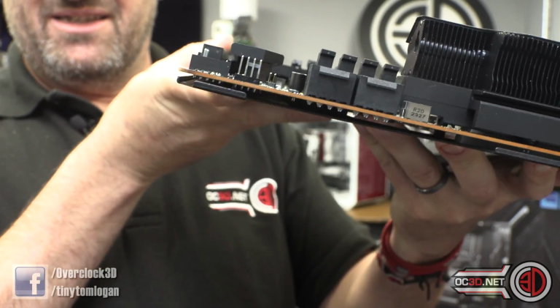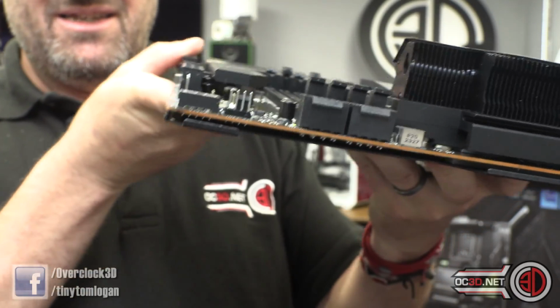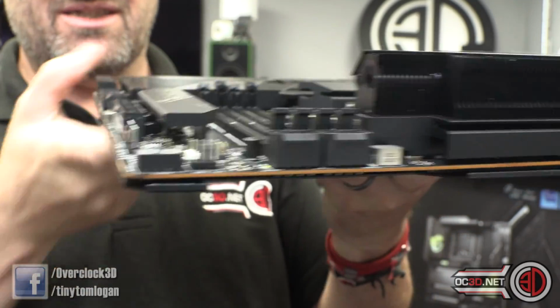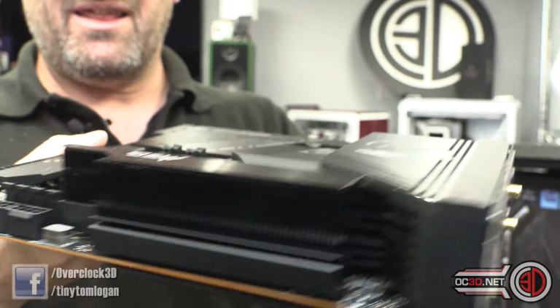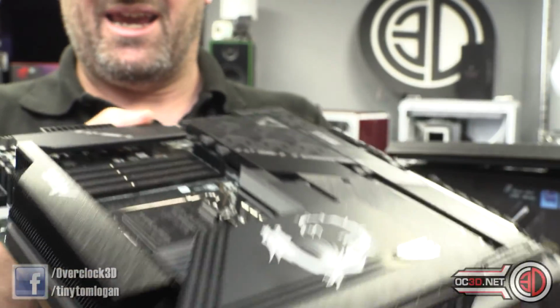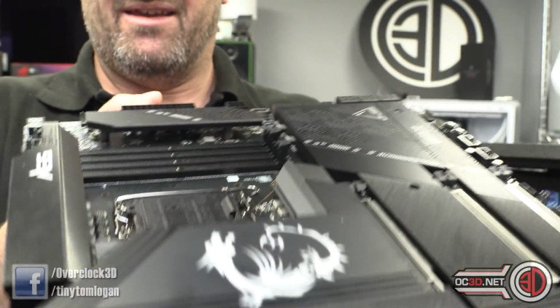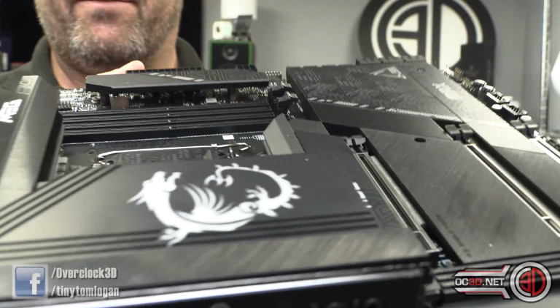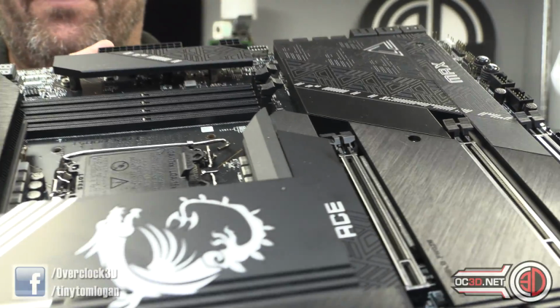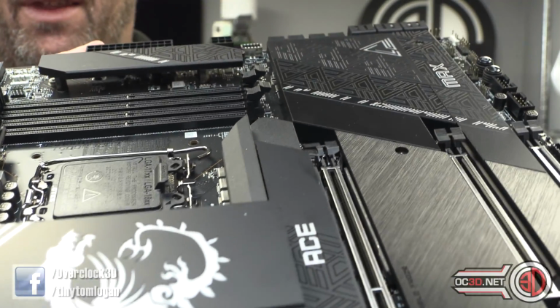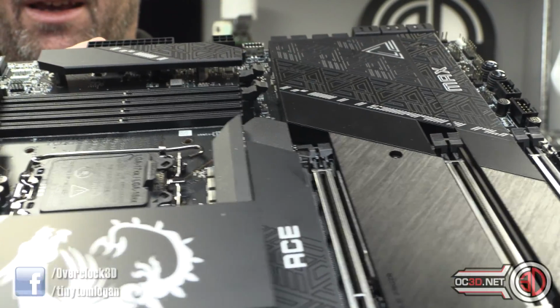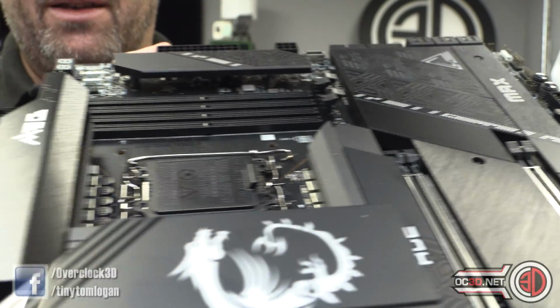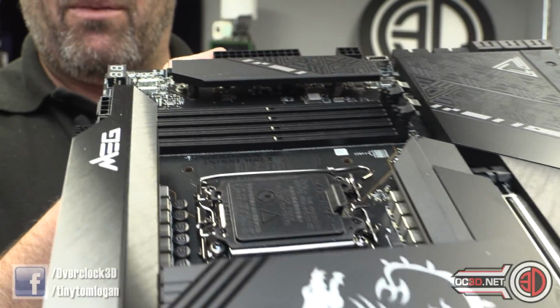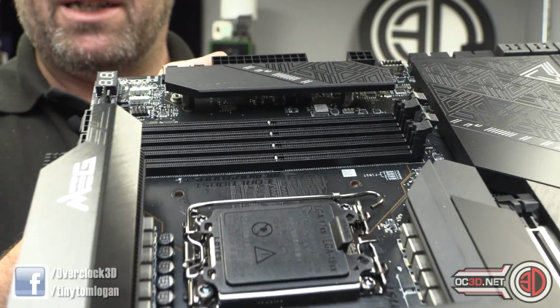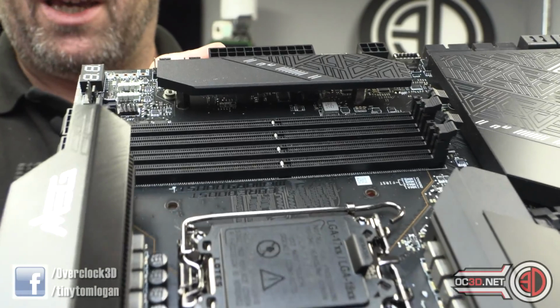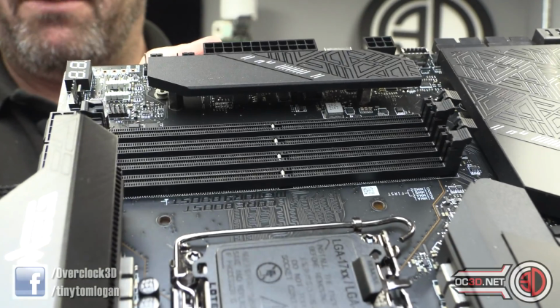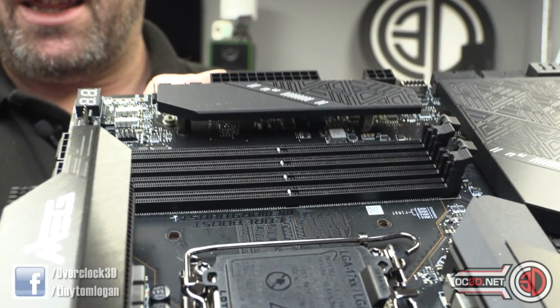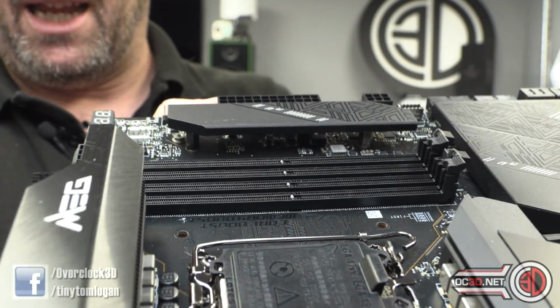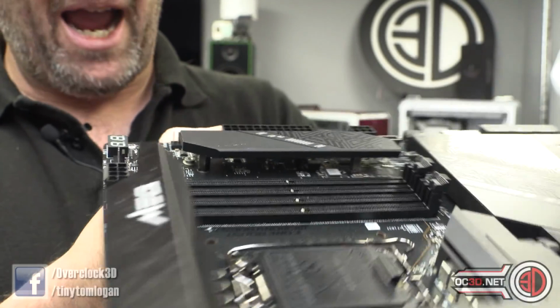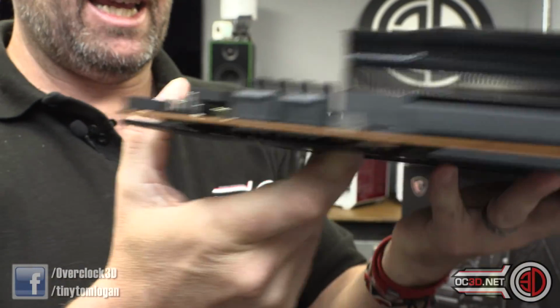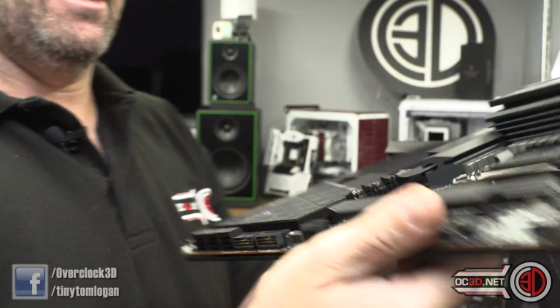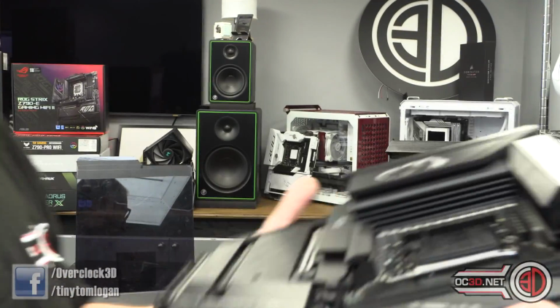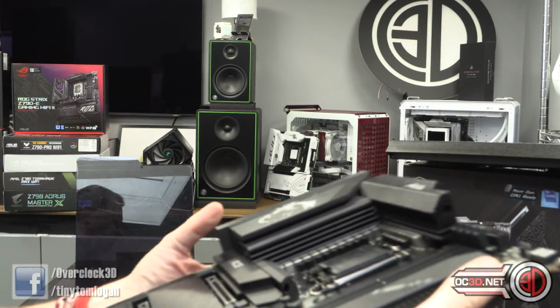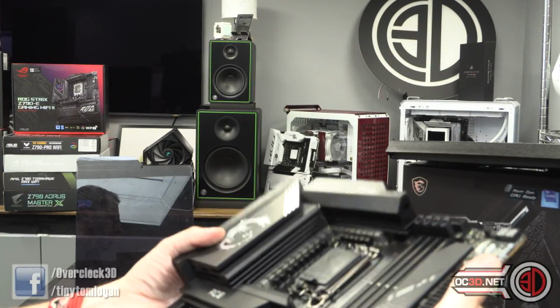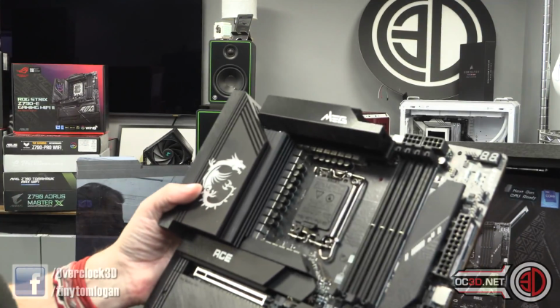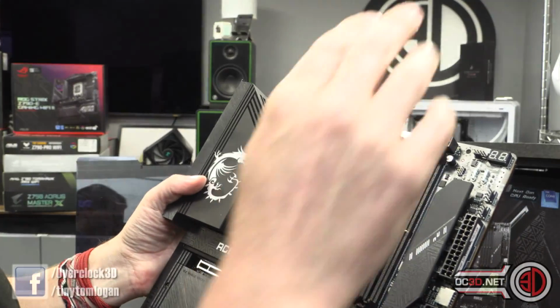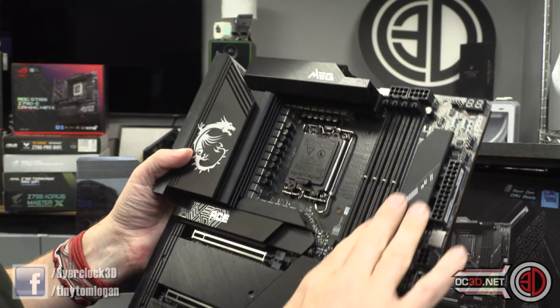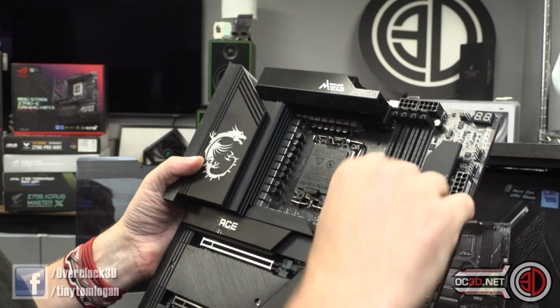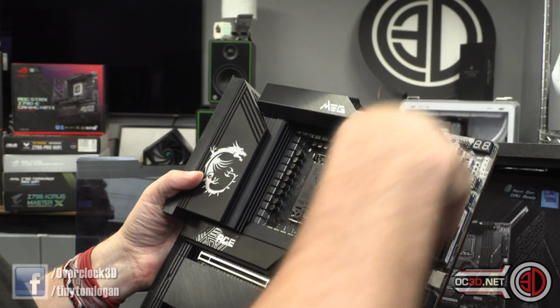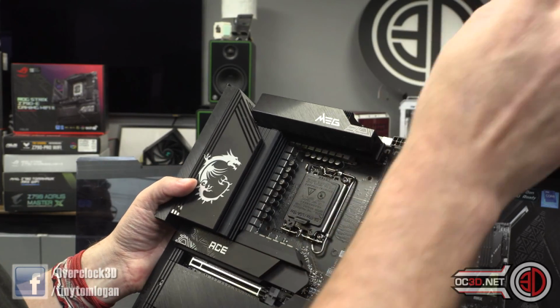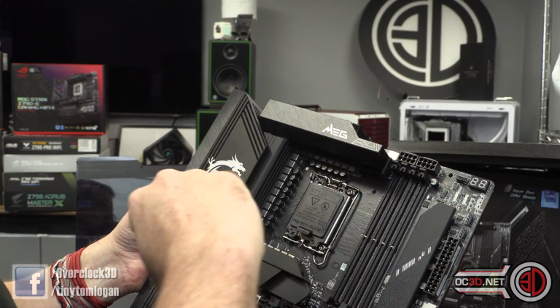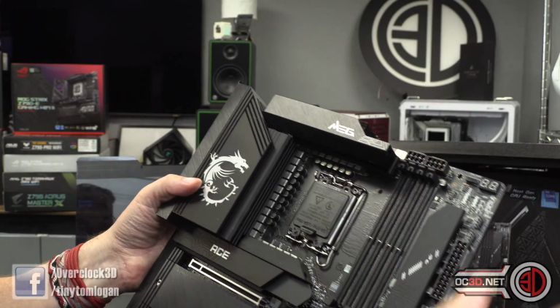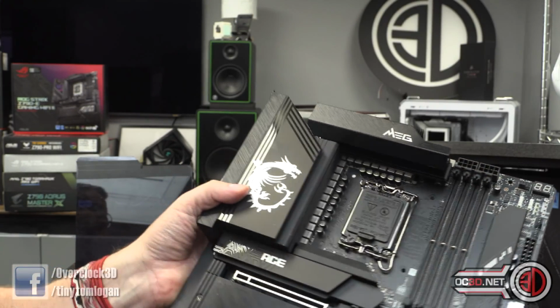I'm digging this kind of Aztec feel to it. This section up here doesn't actually touch anything — it's just there to look pretty. There's nothing under there; it's not connected to anything, just screwed on. This is making me want to paint things.